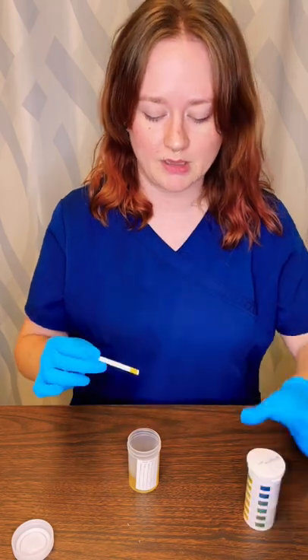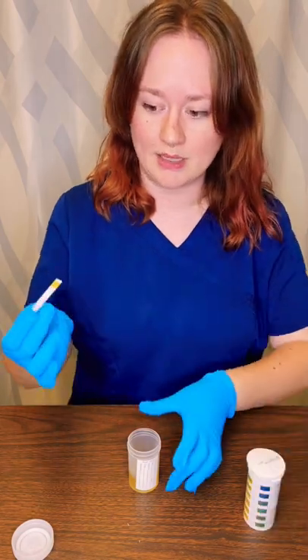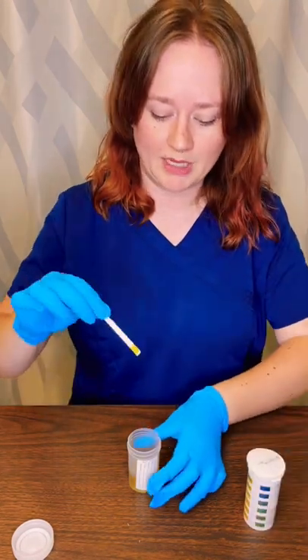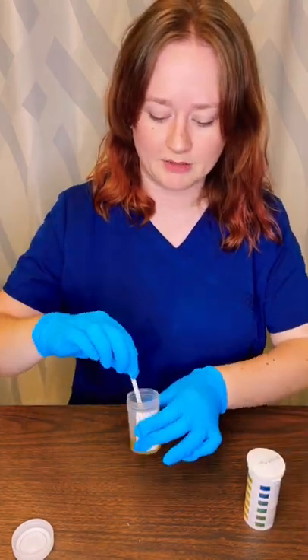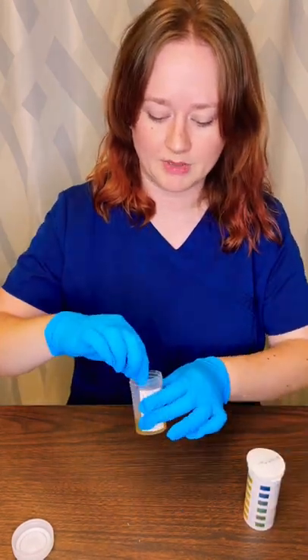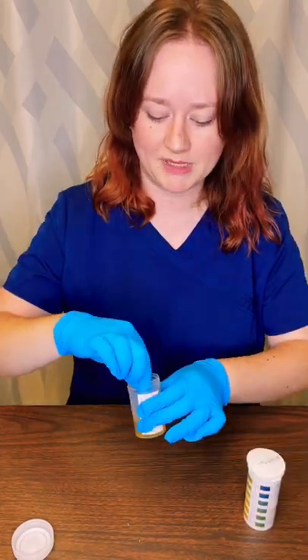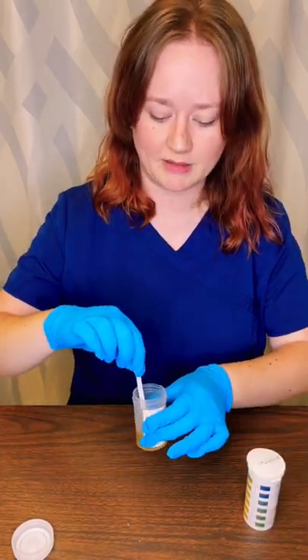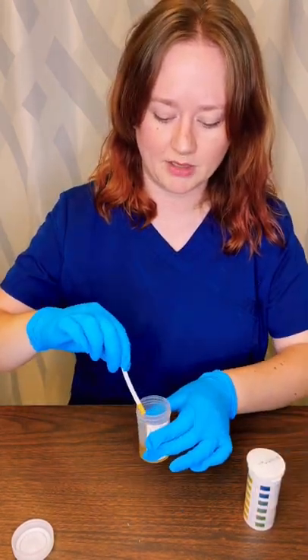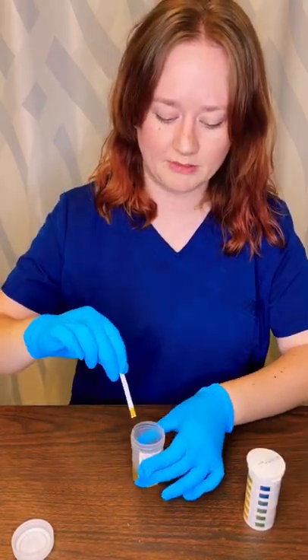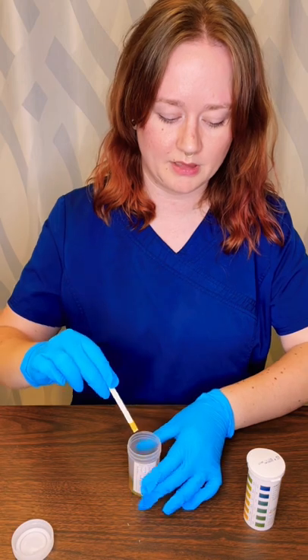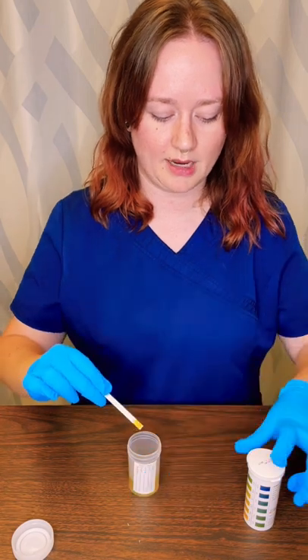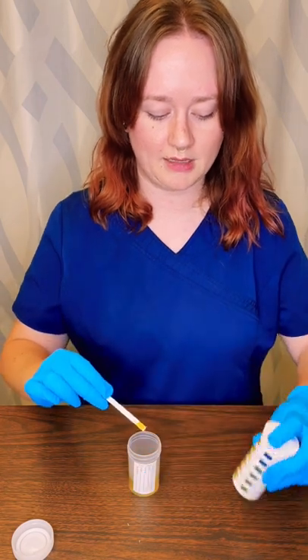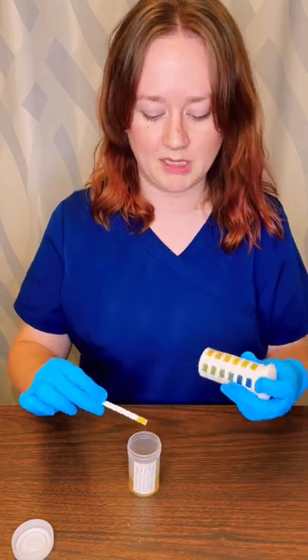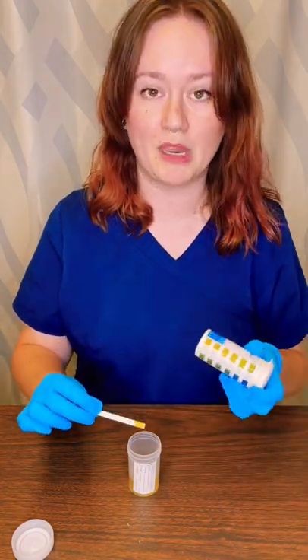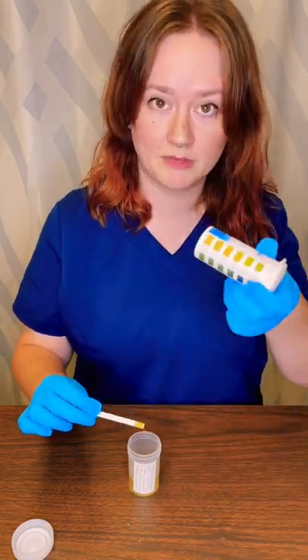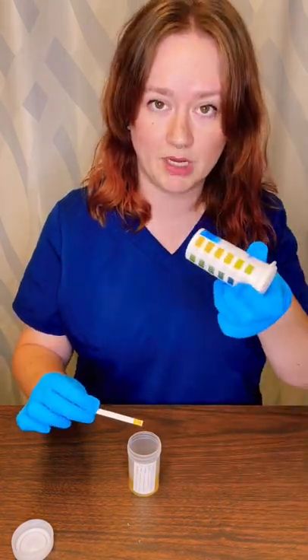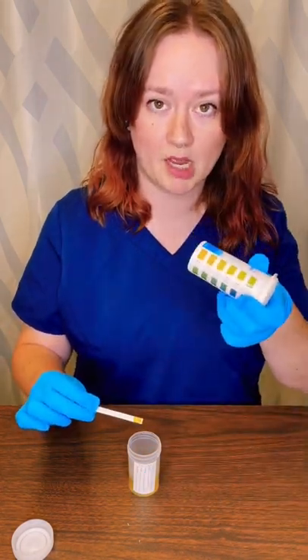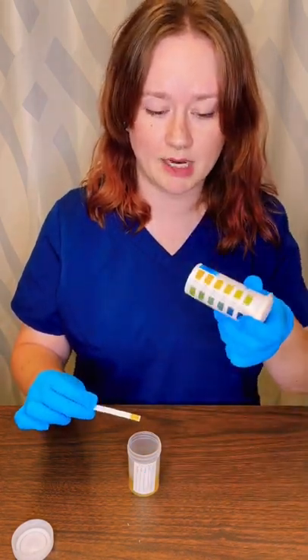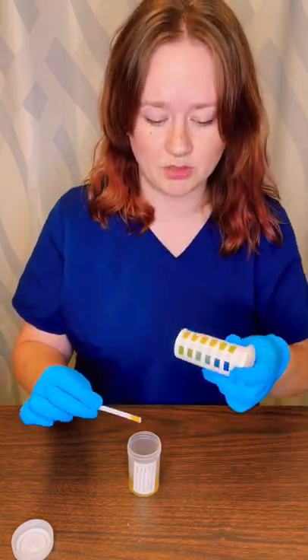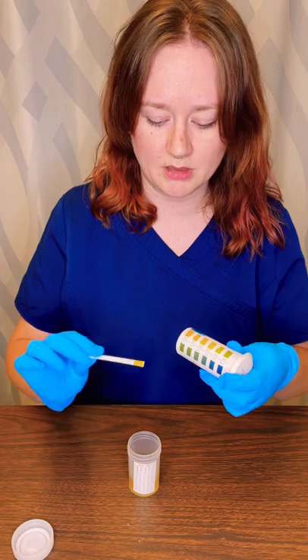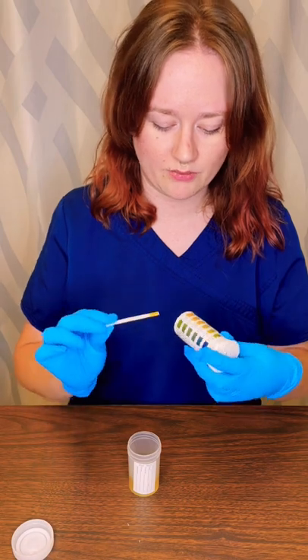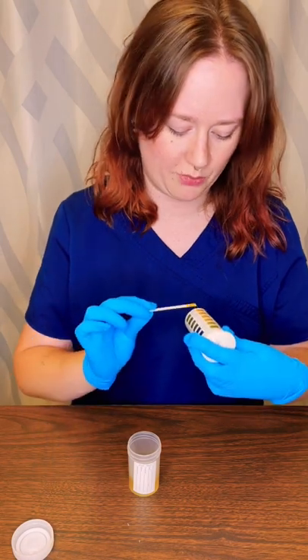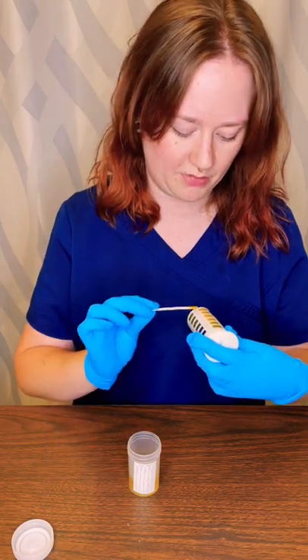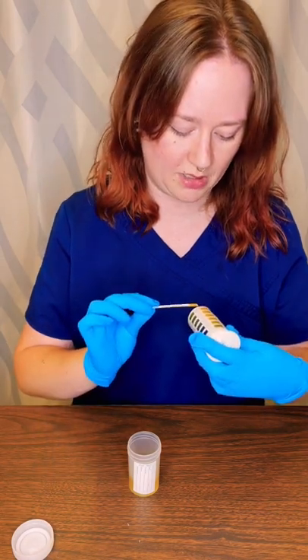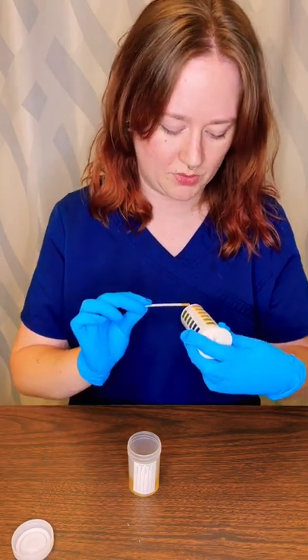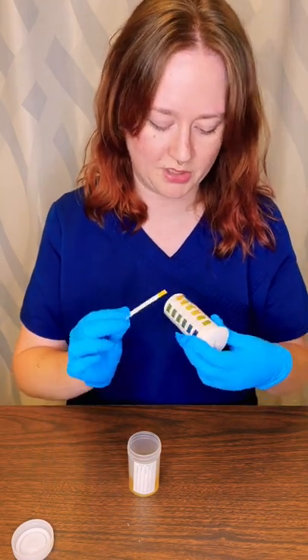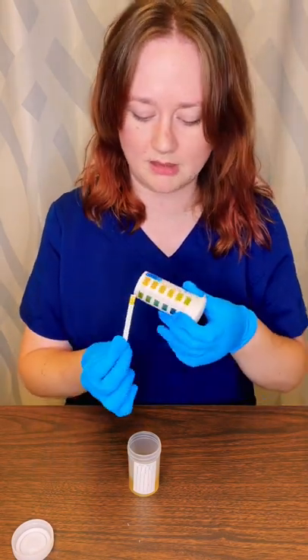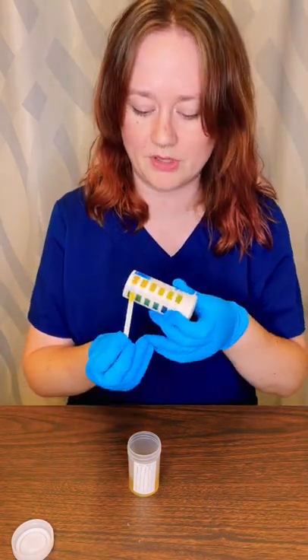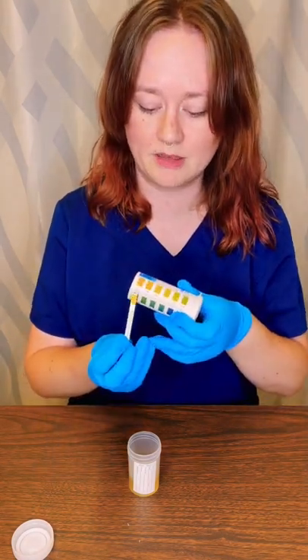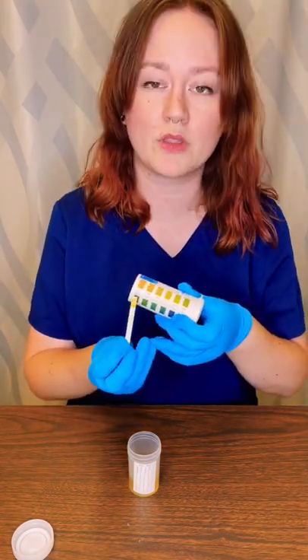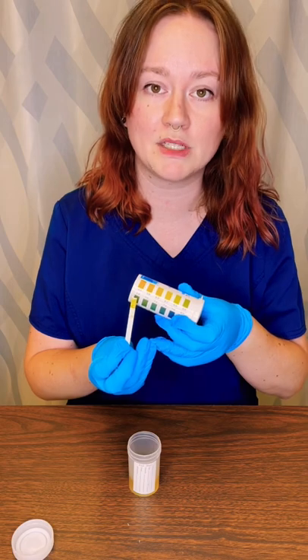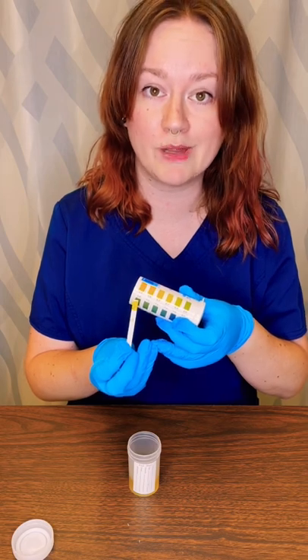So I simply insert the dipstick into the urine and then I immediately compare it to the colors on the side of the tube. So for example, this one mostly matches that first one, so the pH is 5.5.